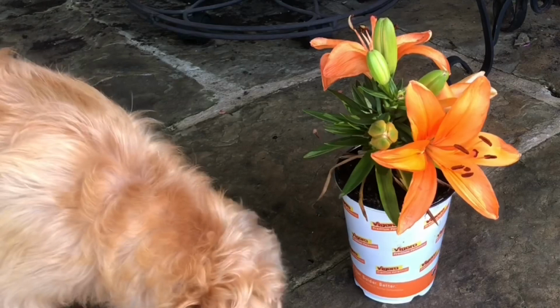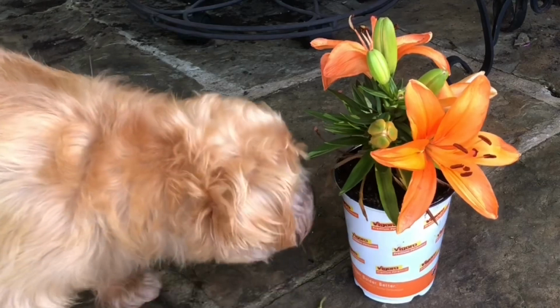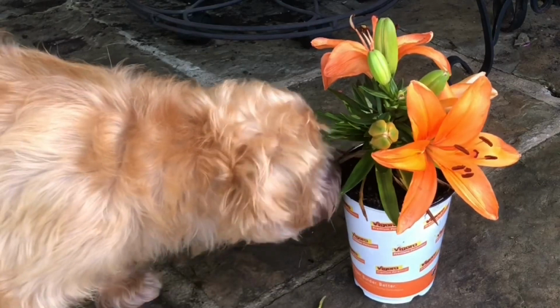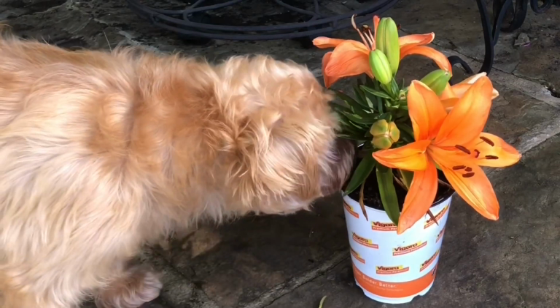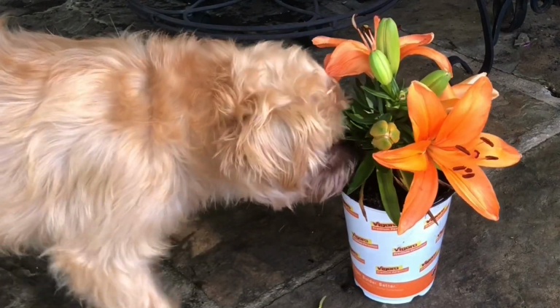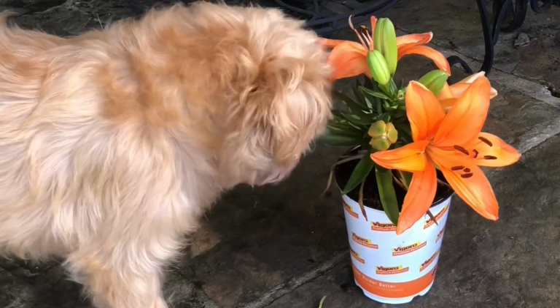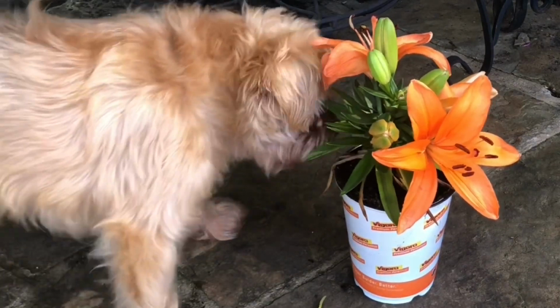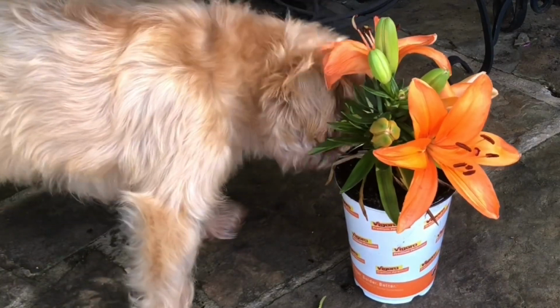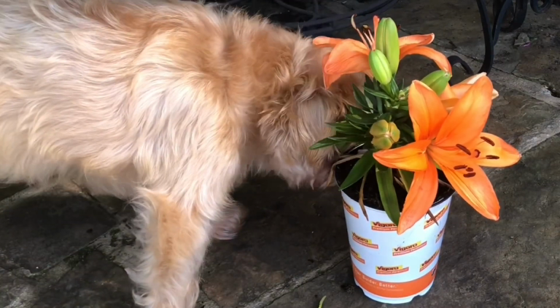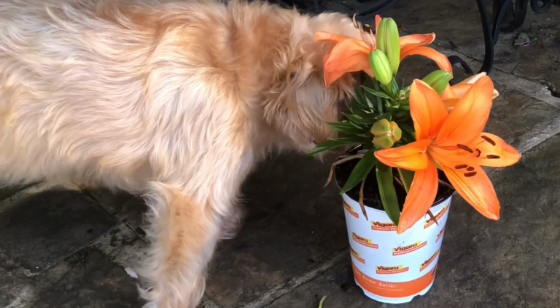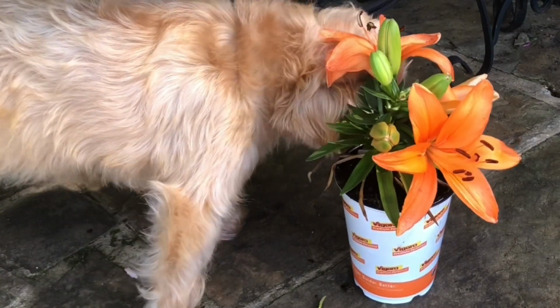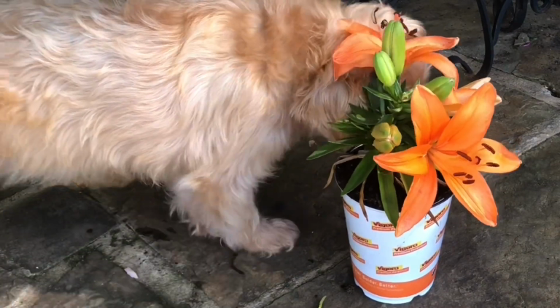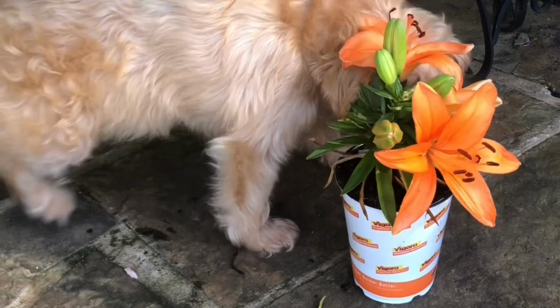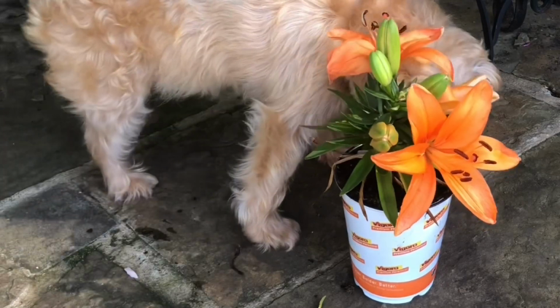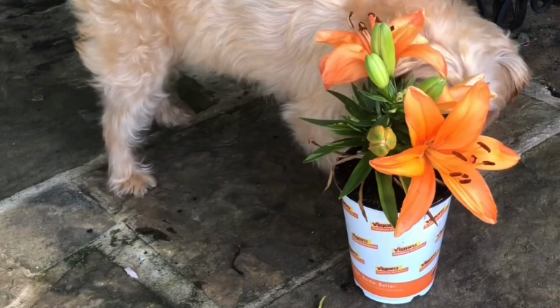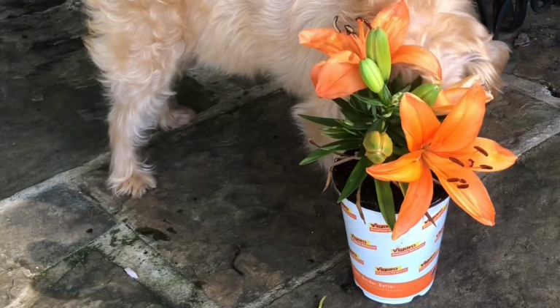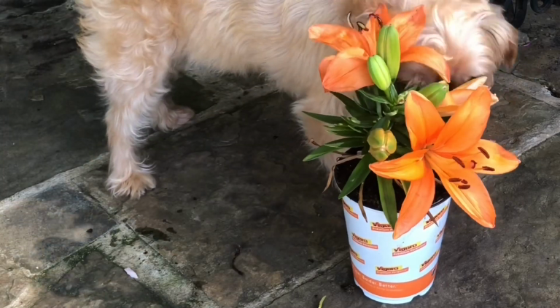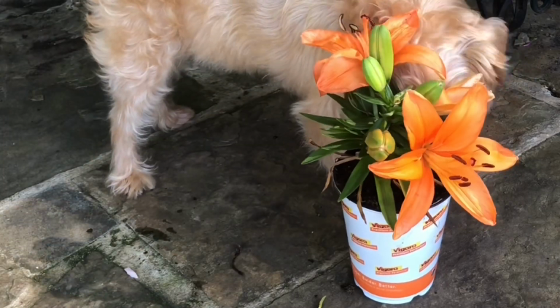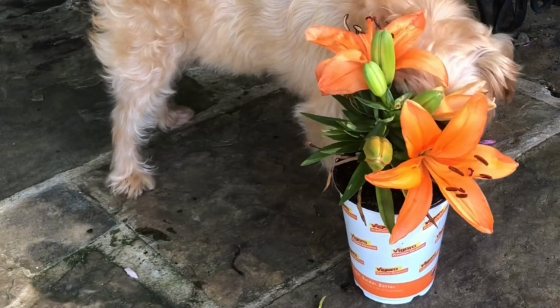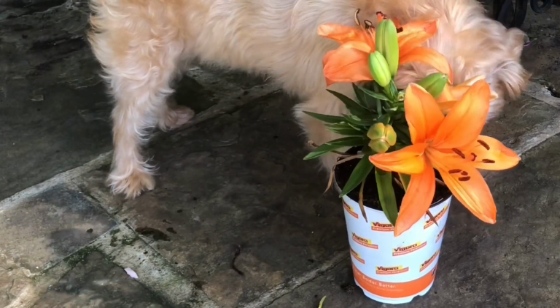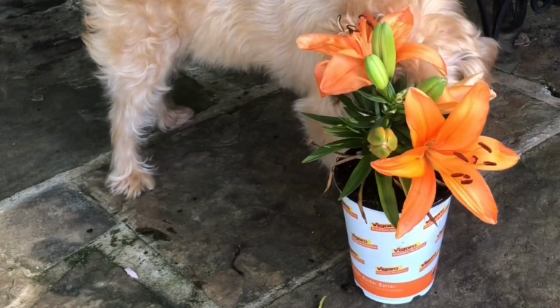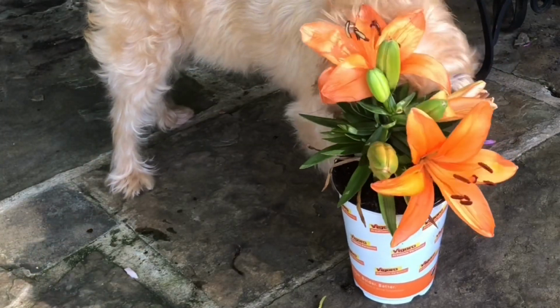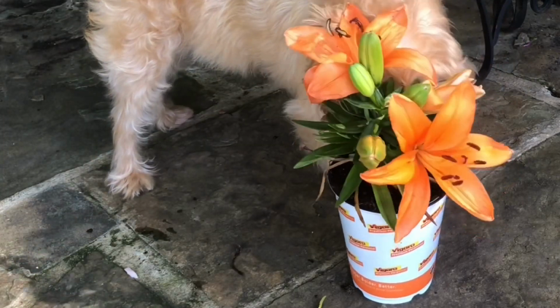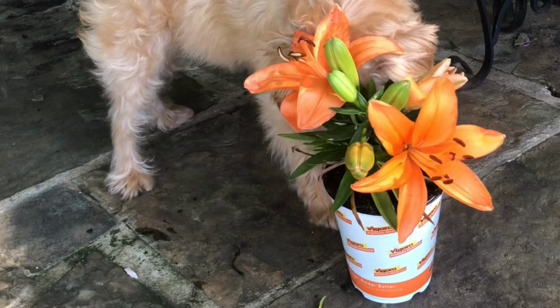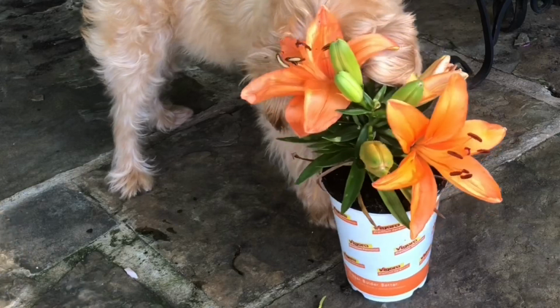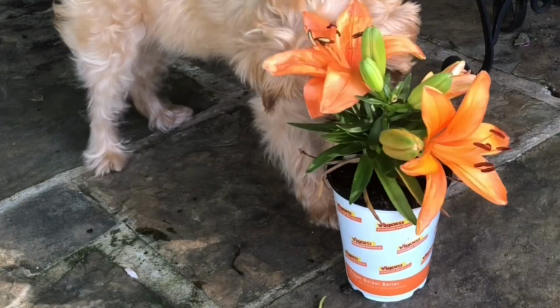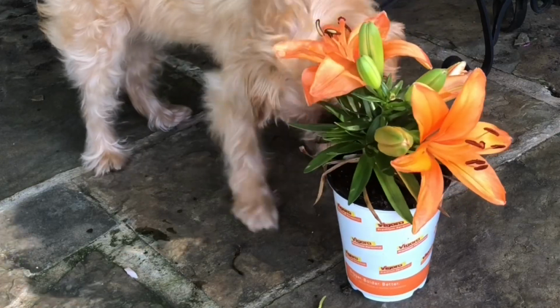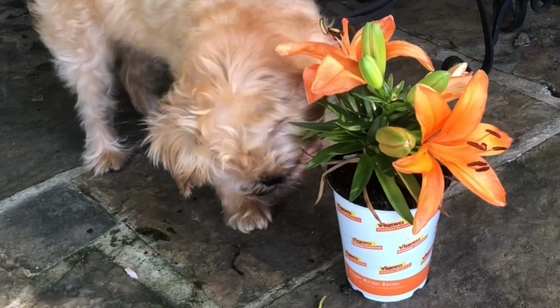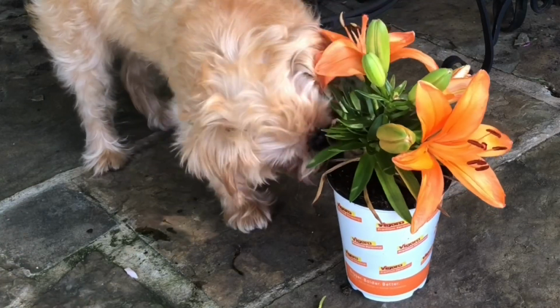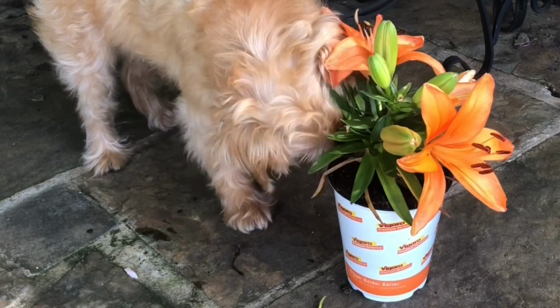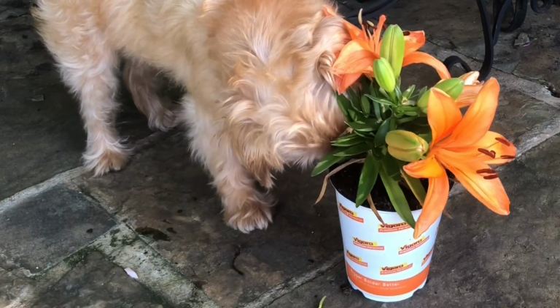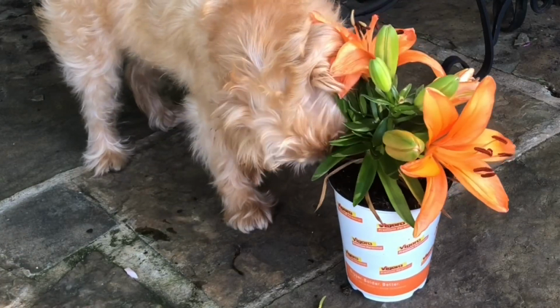When you plant flowers, you always place the root in the soil. The root's job is to soak up water and nutrients from the soil. The stem then carries water, minerals, and food throughout the plant. The leaves absorb sunlight and use that energy to make food.